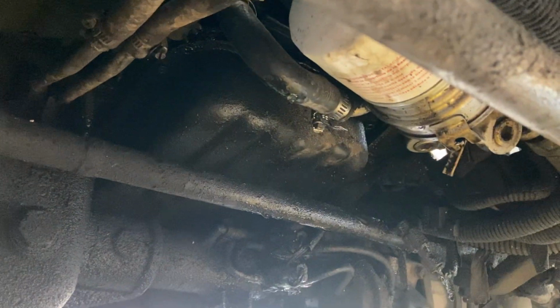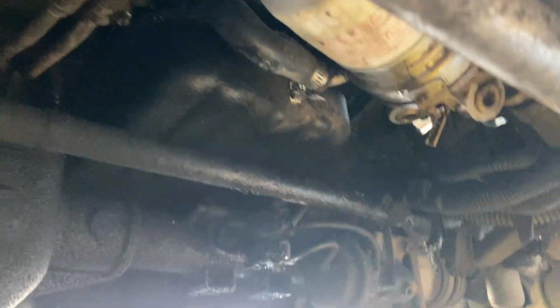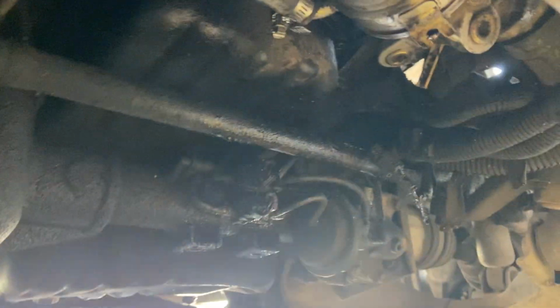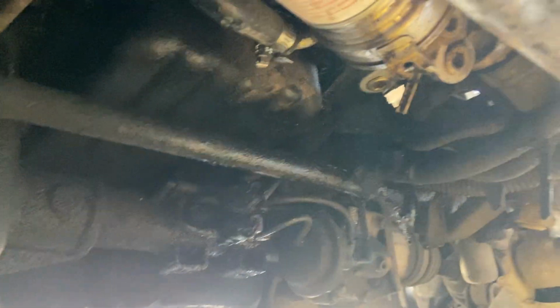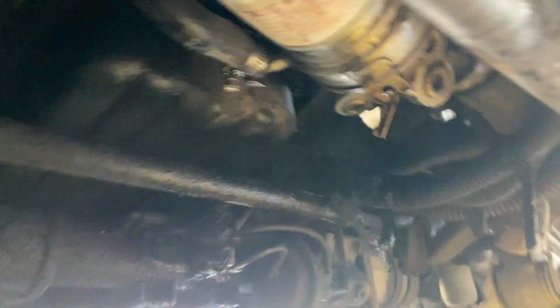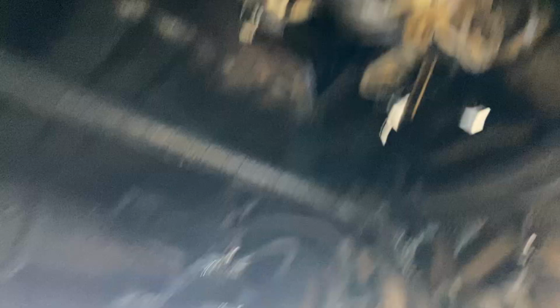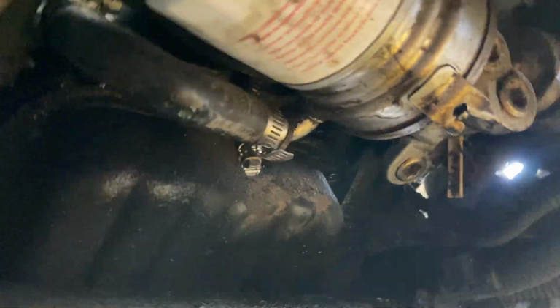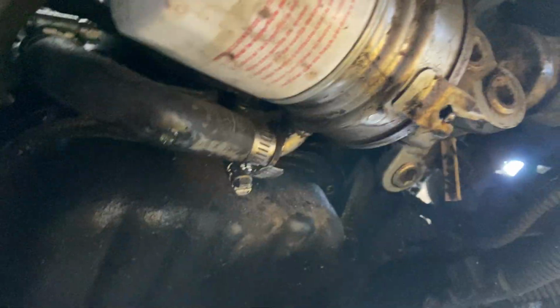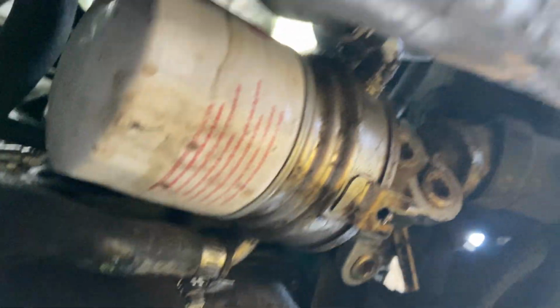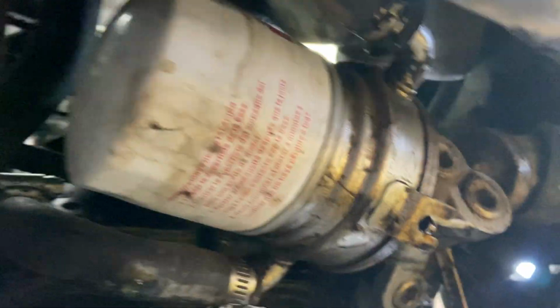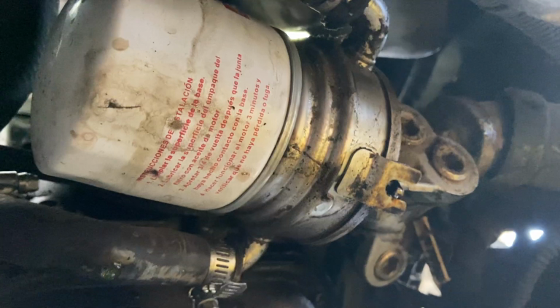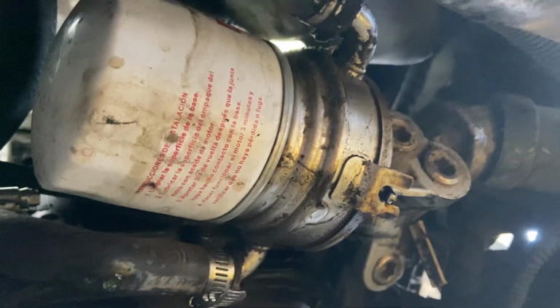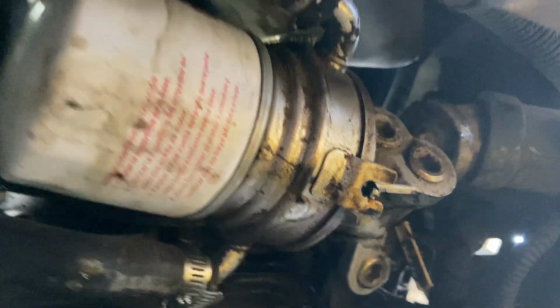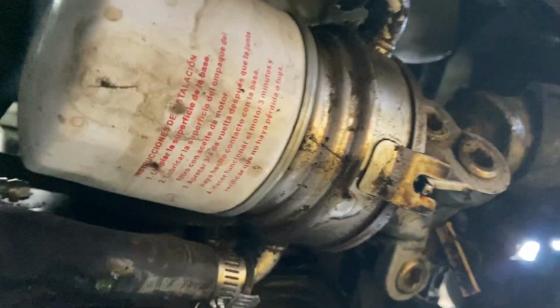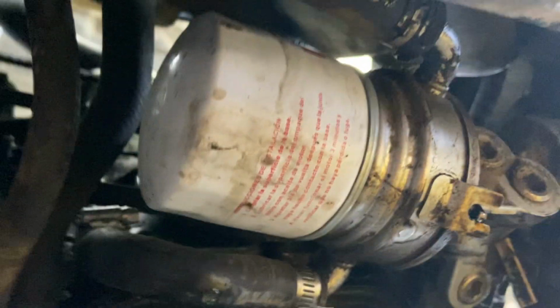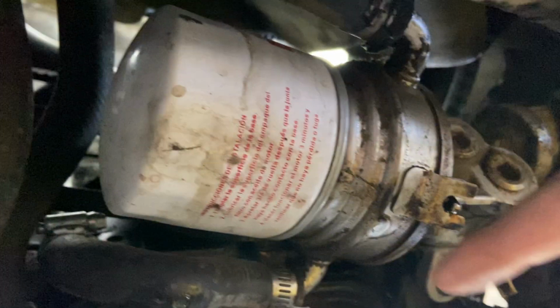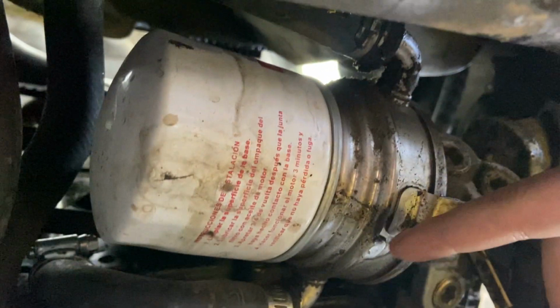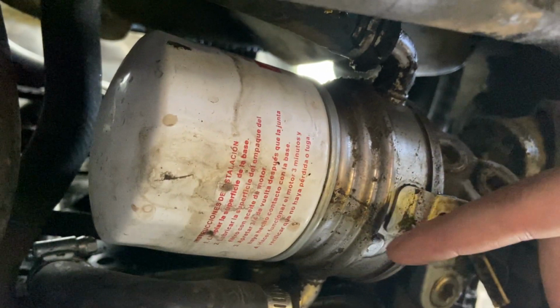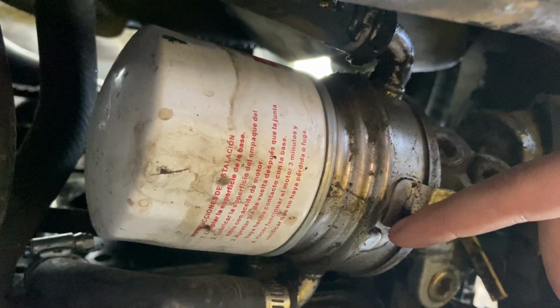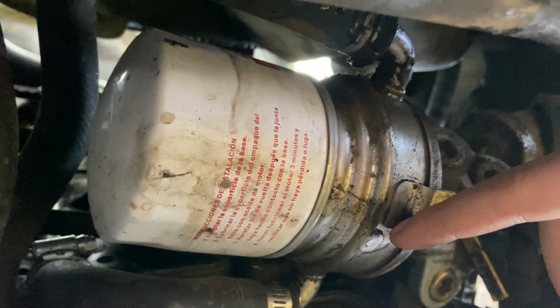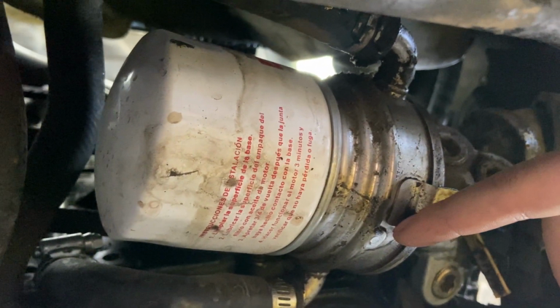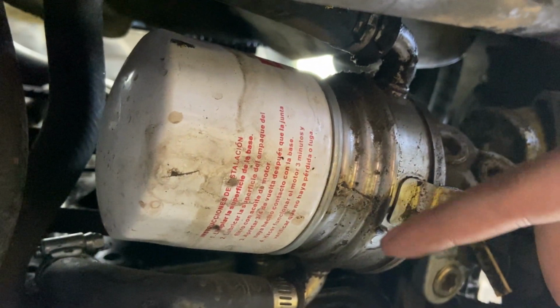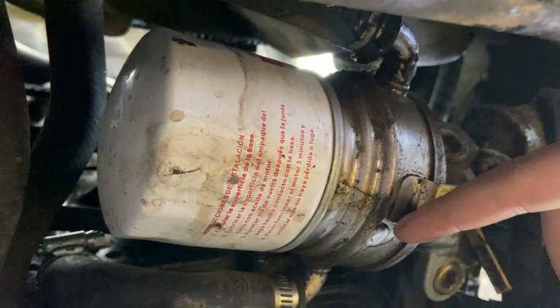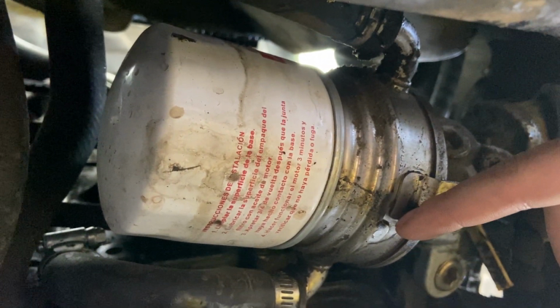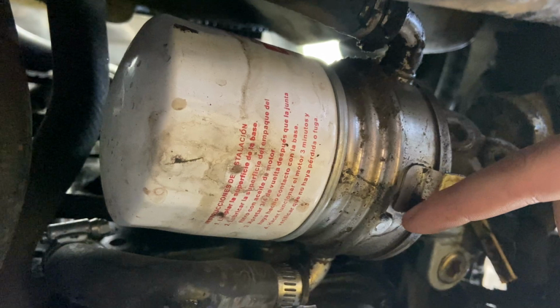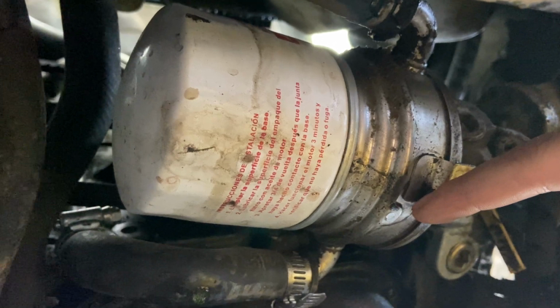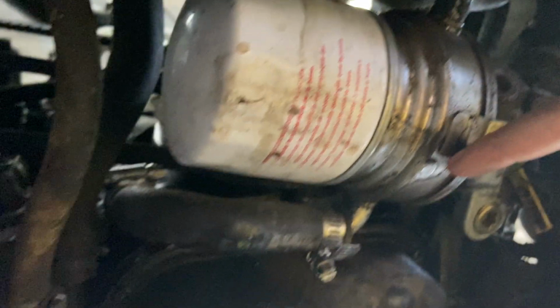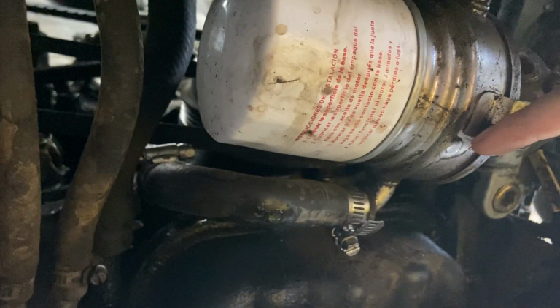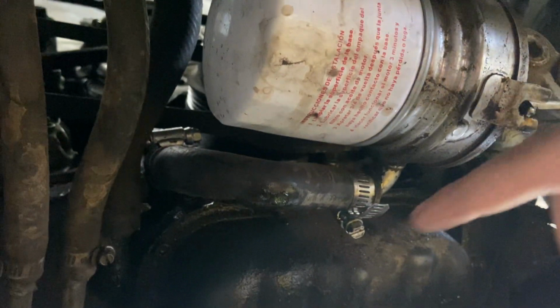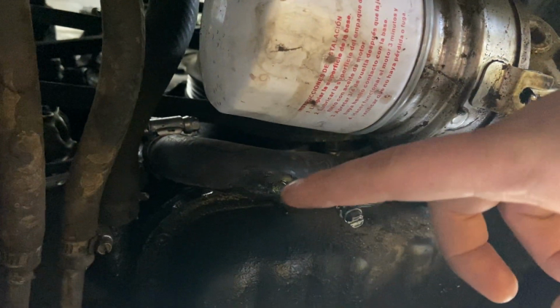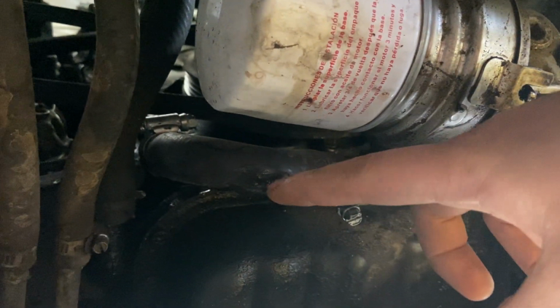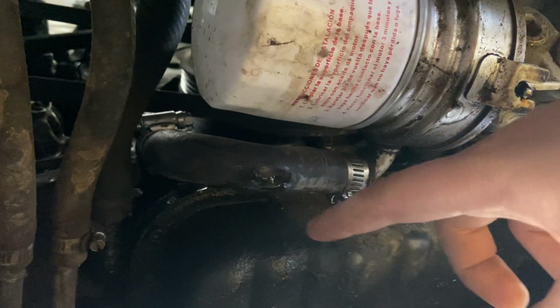All right, so today I'm going to show you how to fix the leak on the oil cooler on the single overhead cam 3.2 engine. I can see I have a cooling leak here as well.